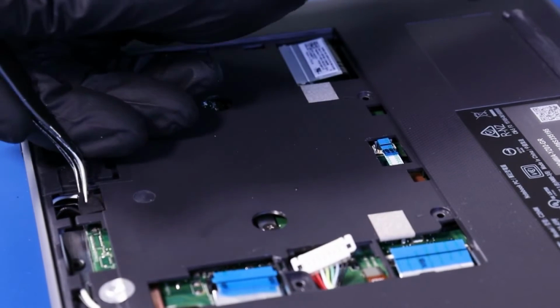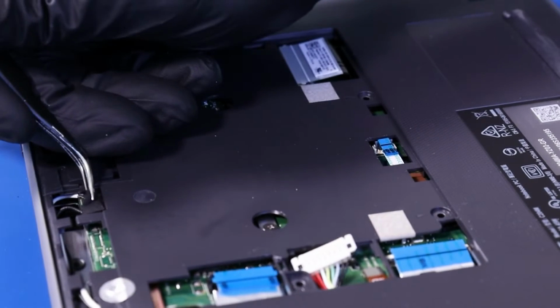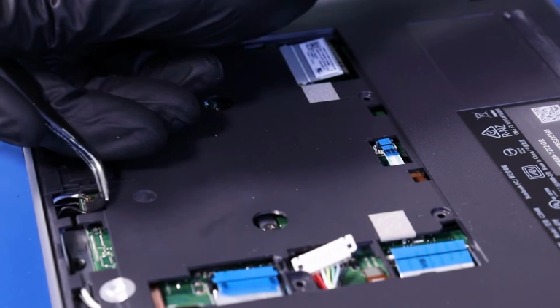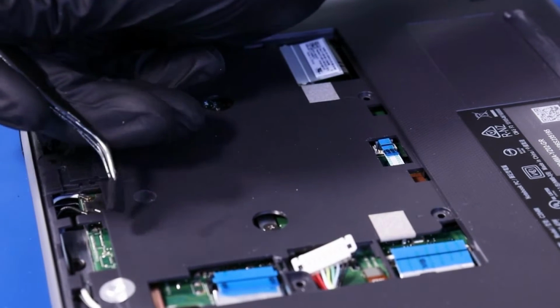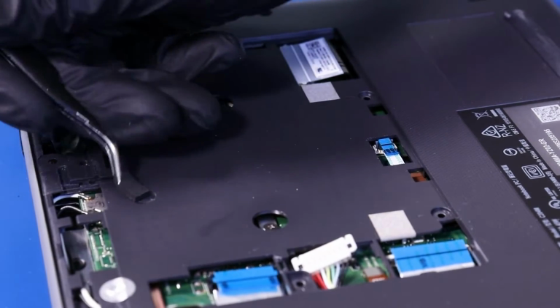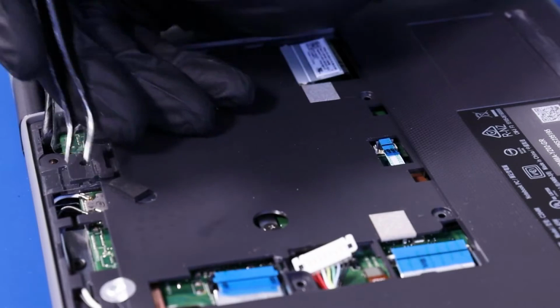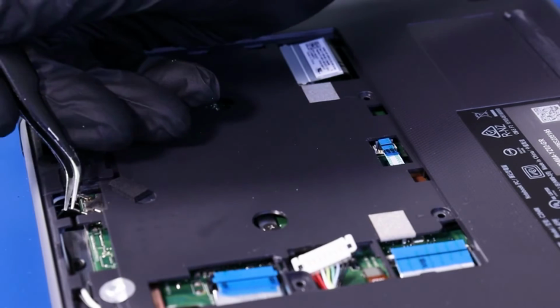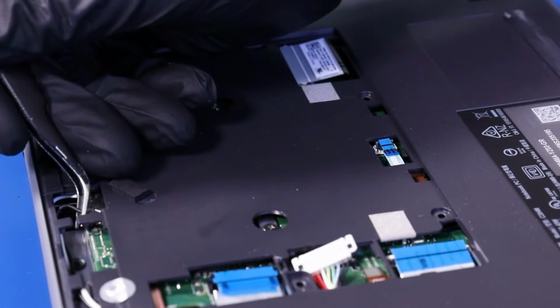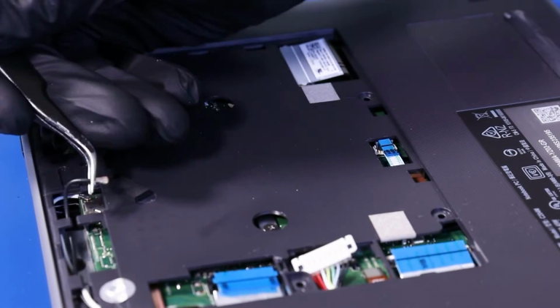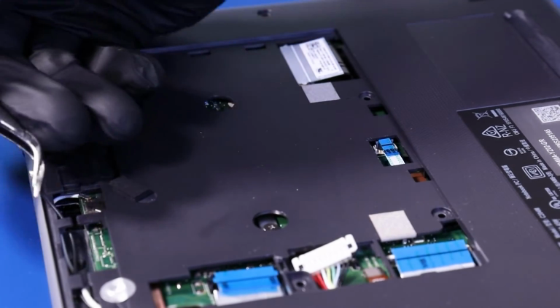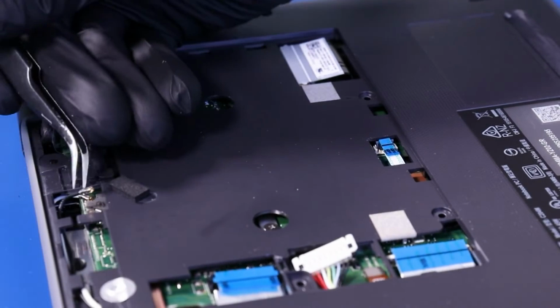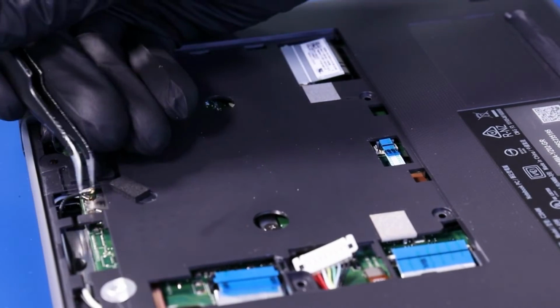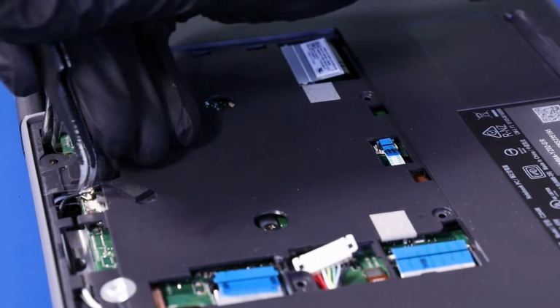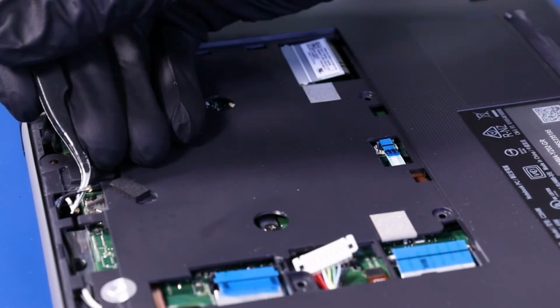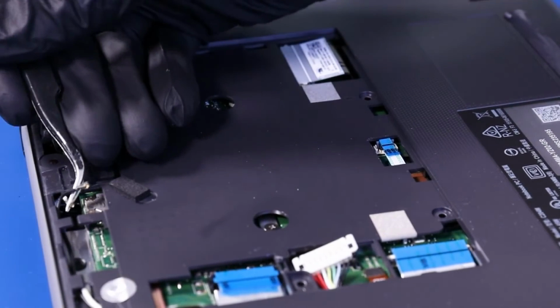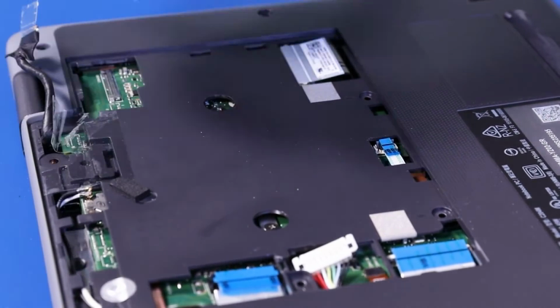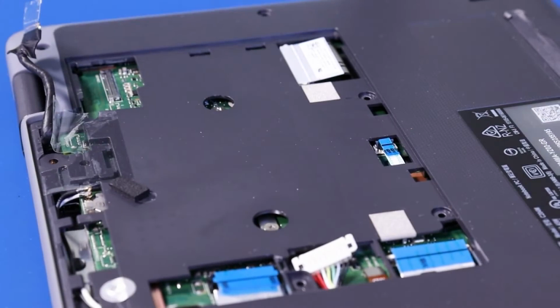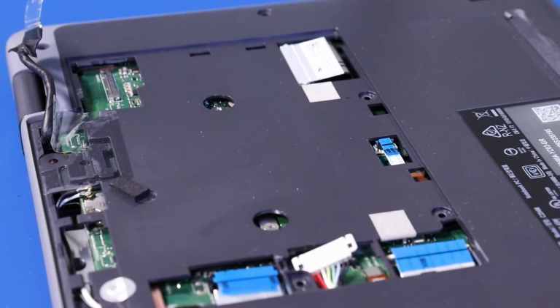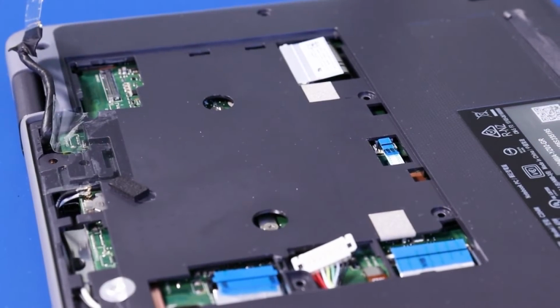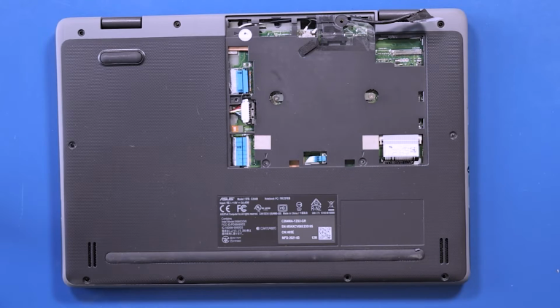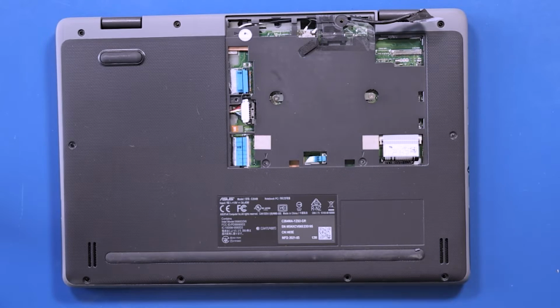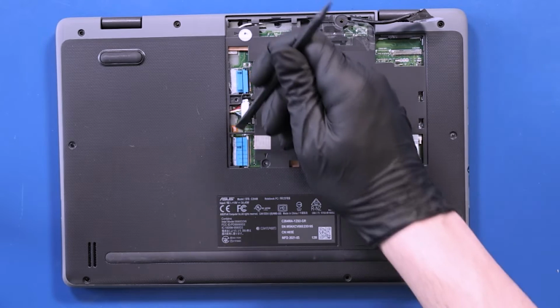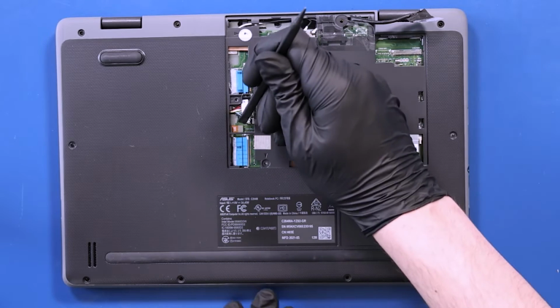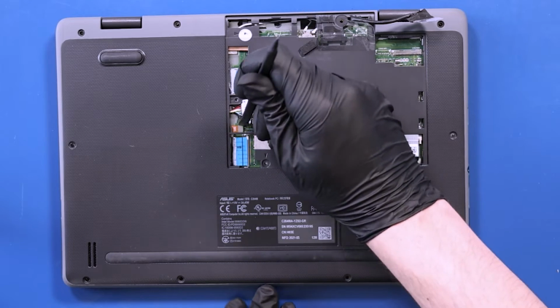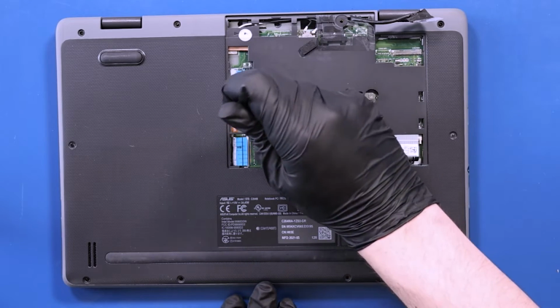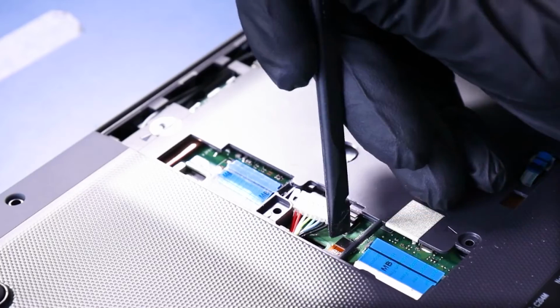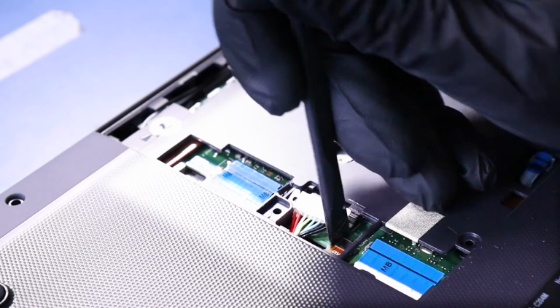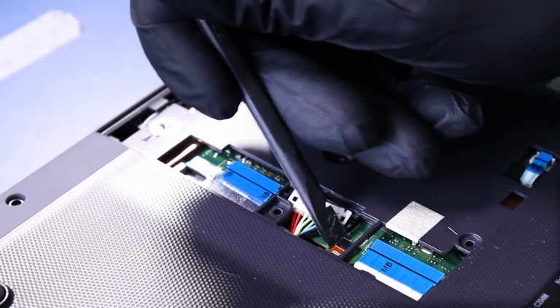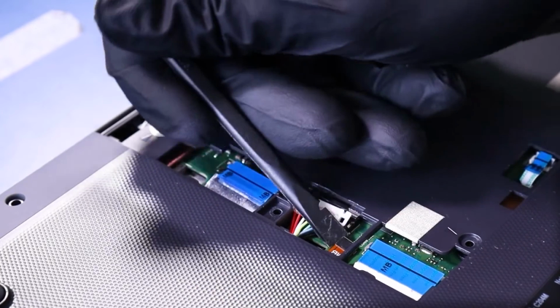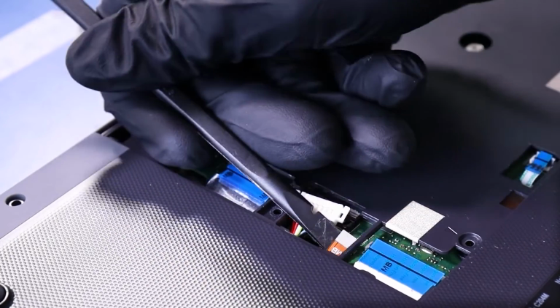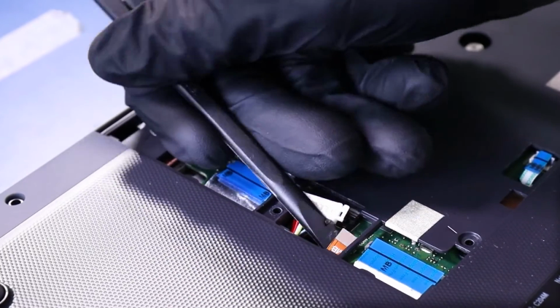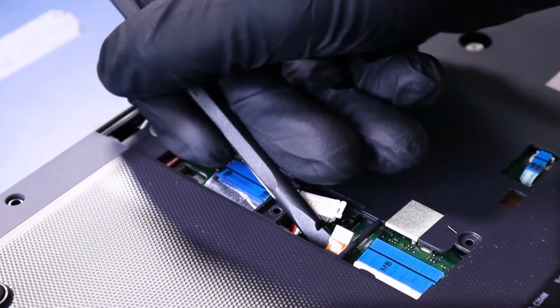Peel off the foam covering and gently pull up to unplug the WiFi antennas from the motherboard. Use a spudger to carefully unplug the last daughterboard cable from the motherboard.